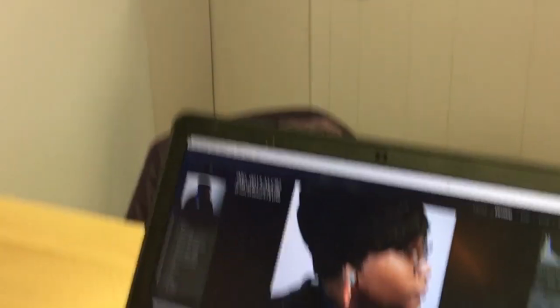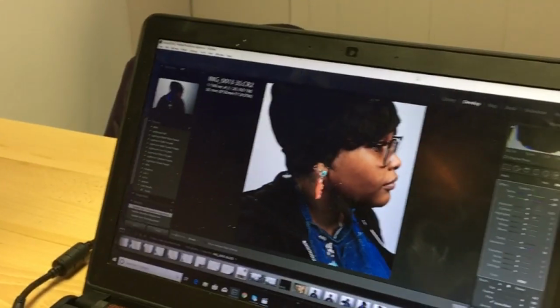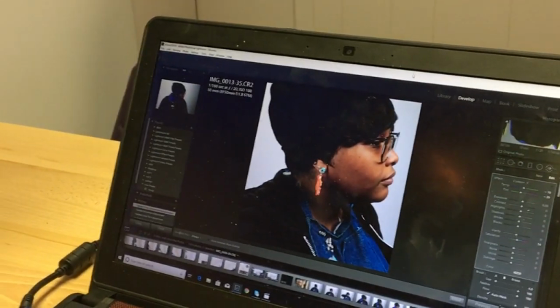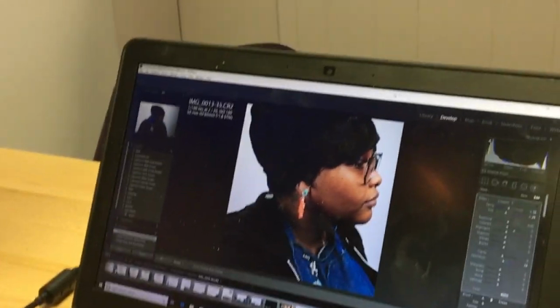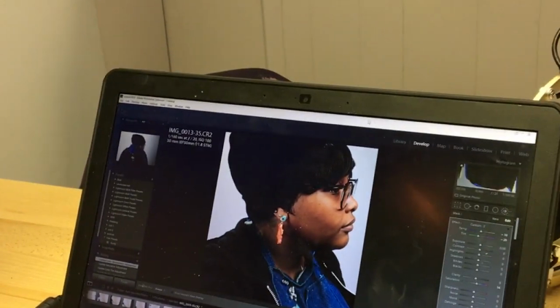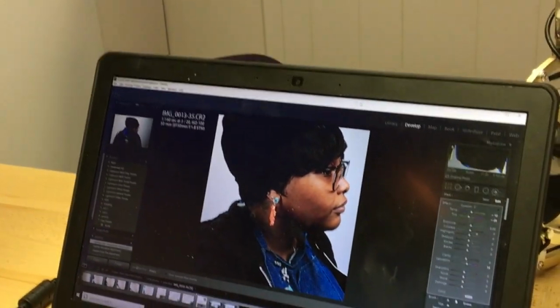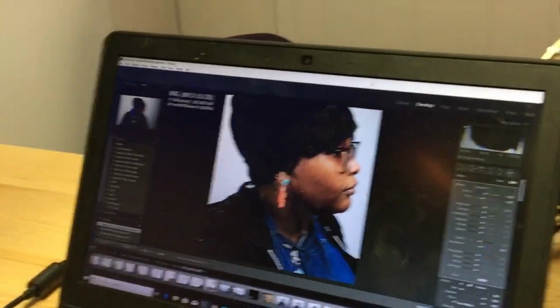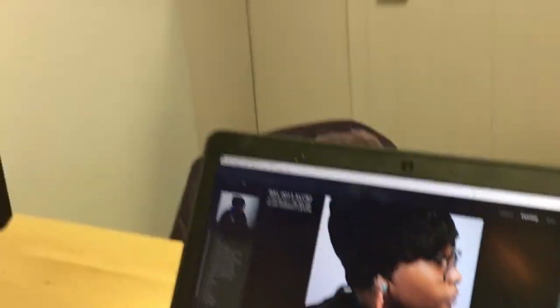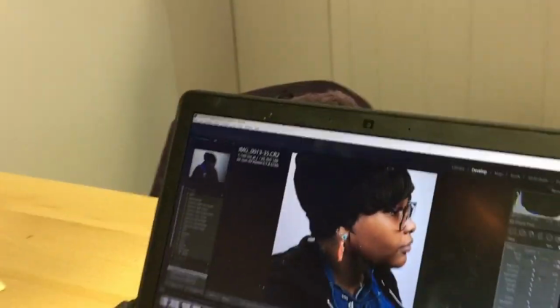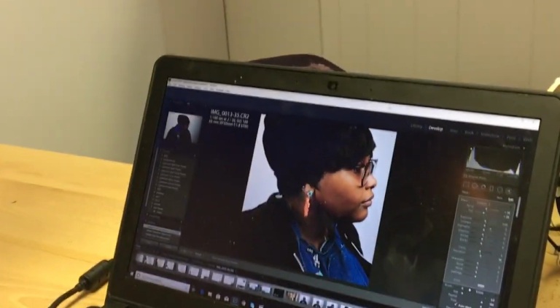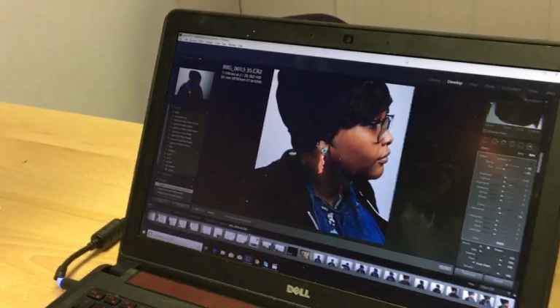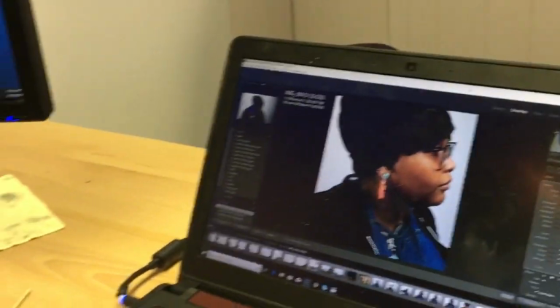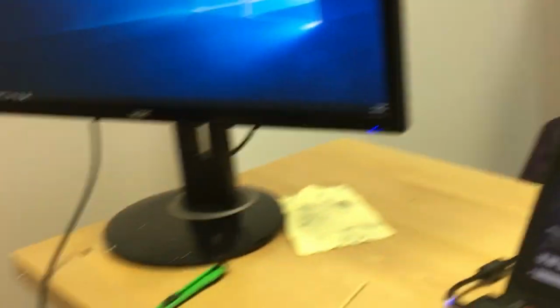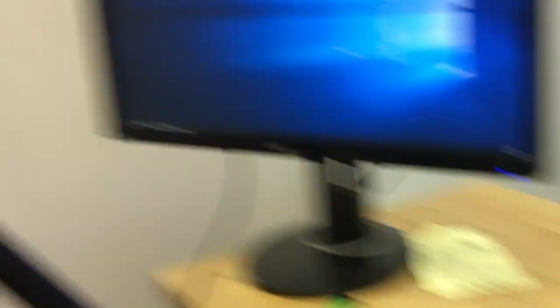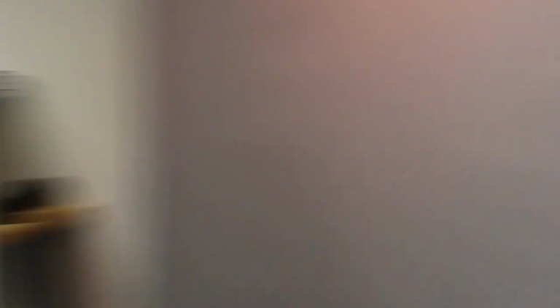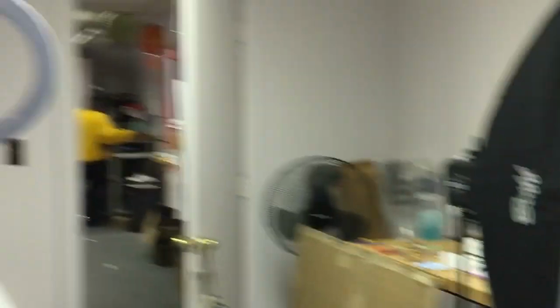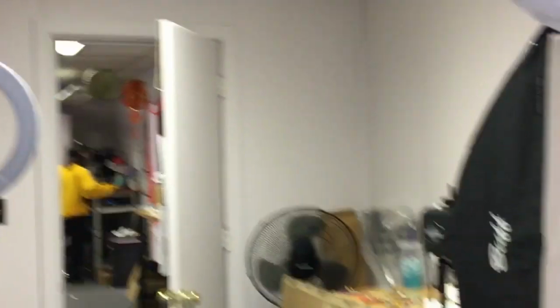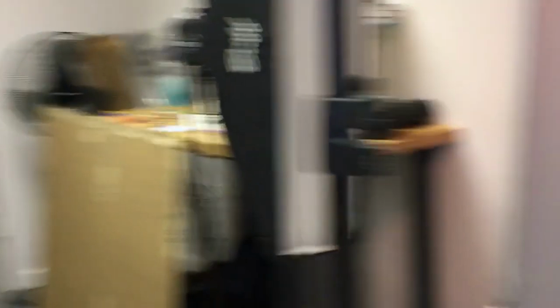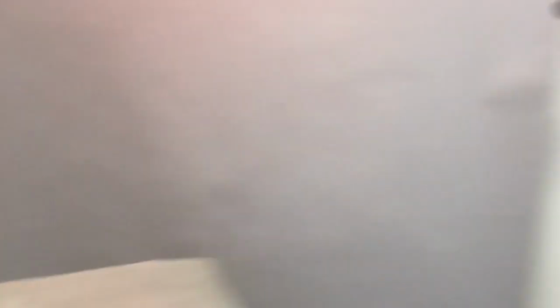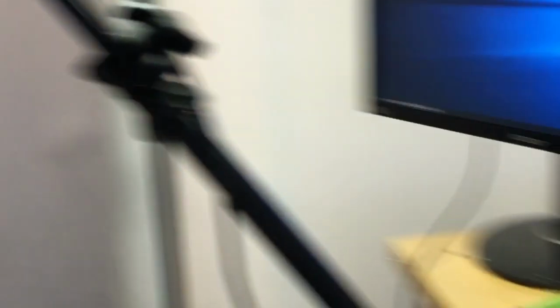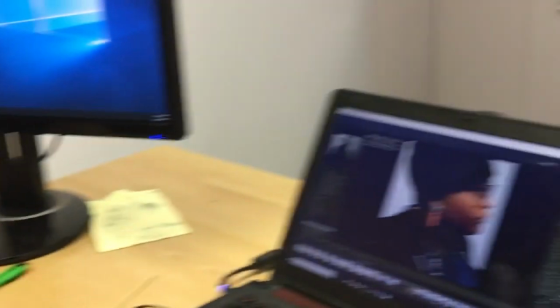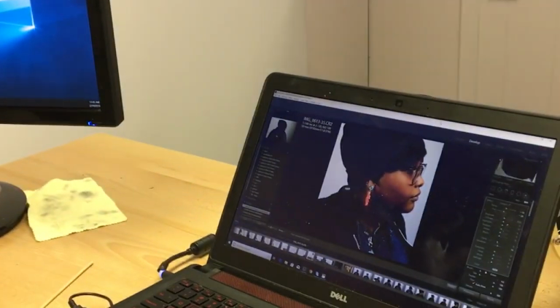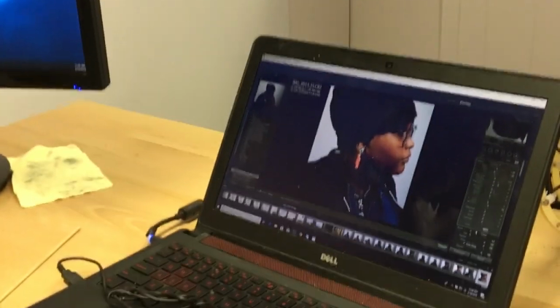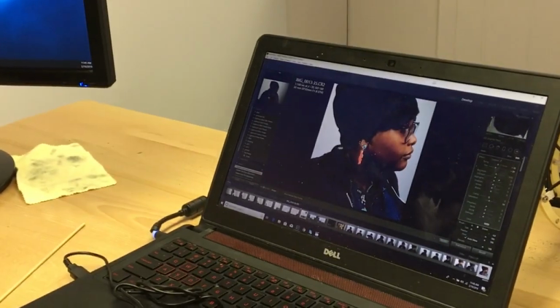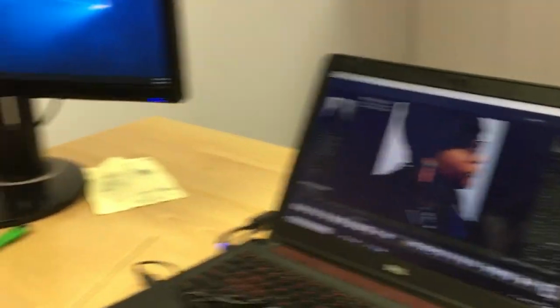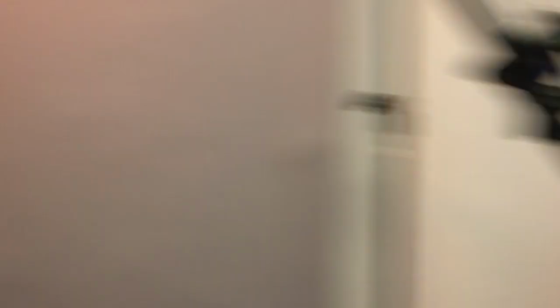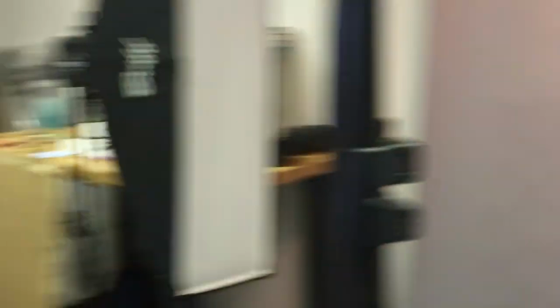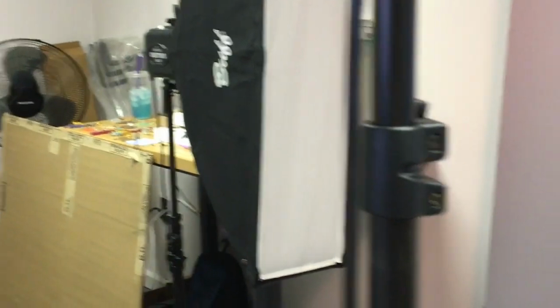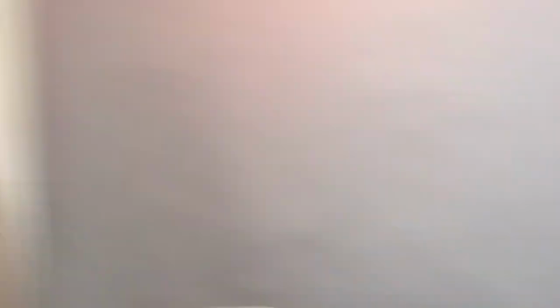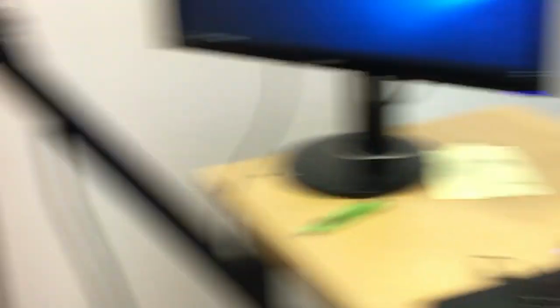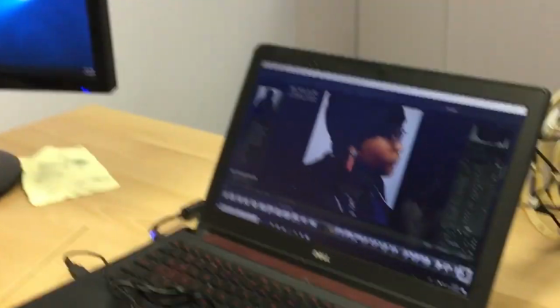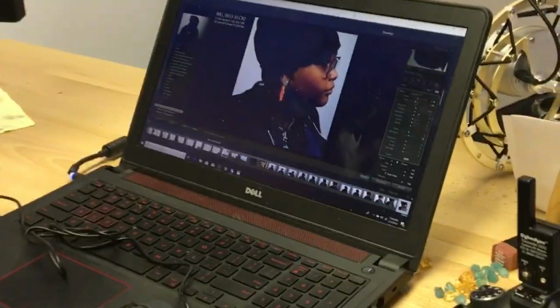So it looks like I've dialed in my lighting using my awesome, beautiful assistant Christina, and now we just wait on the model to arrive. We're doing pretty good, even though I've been panicking all morning.